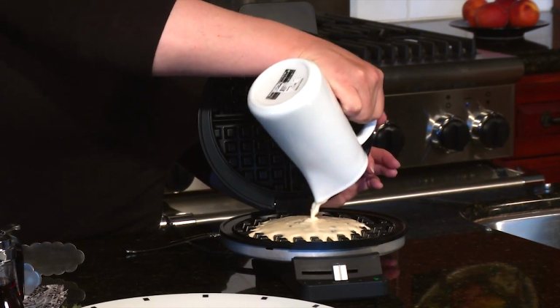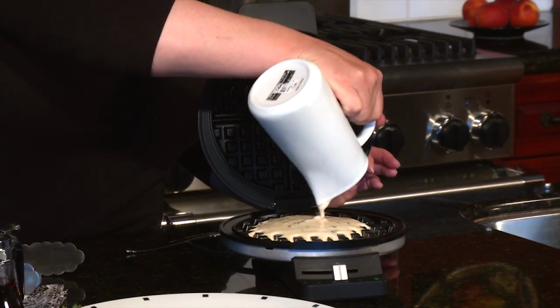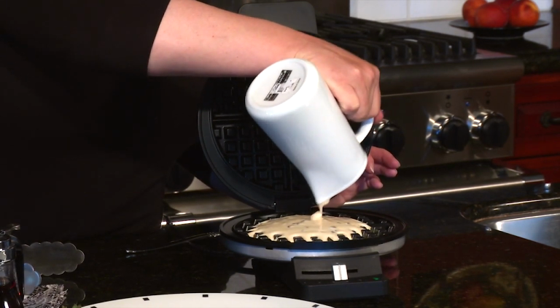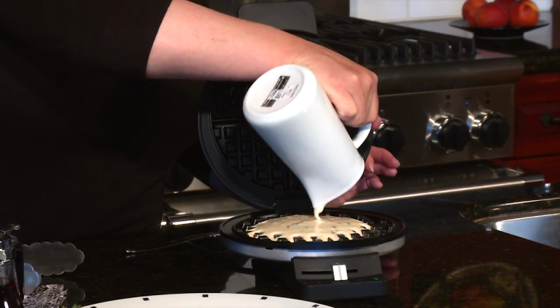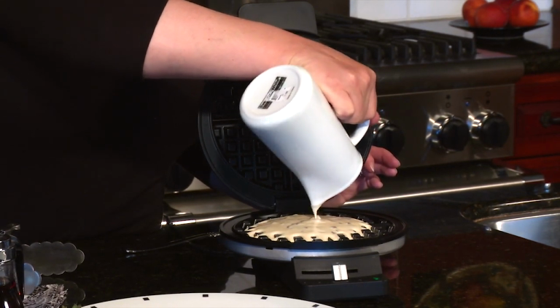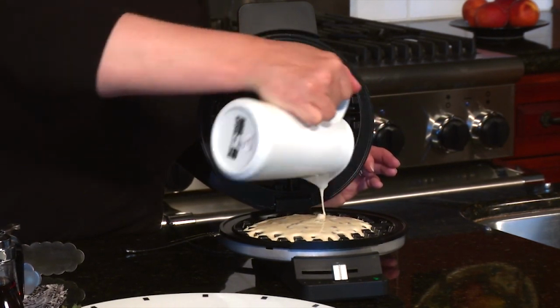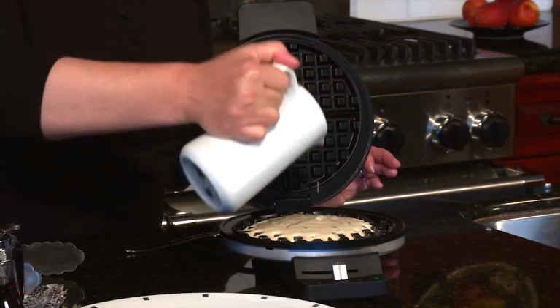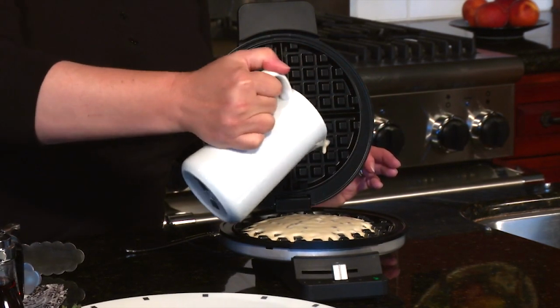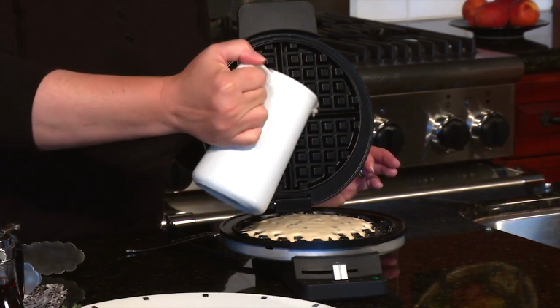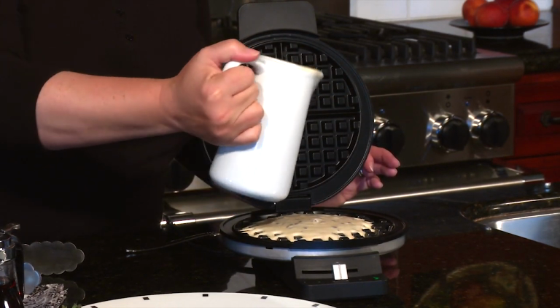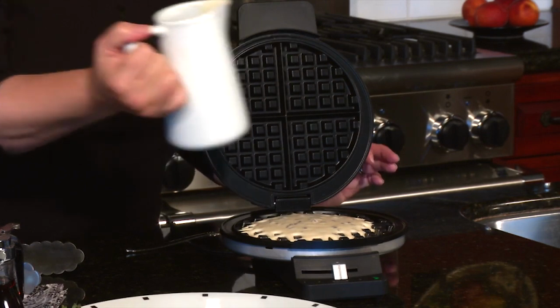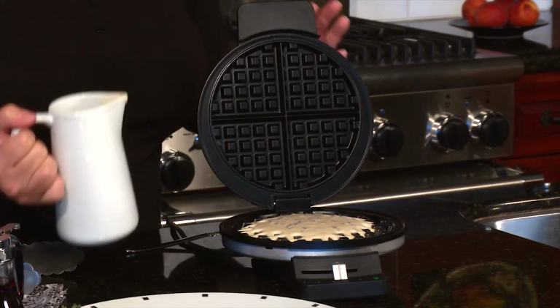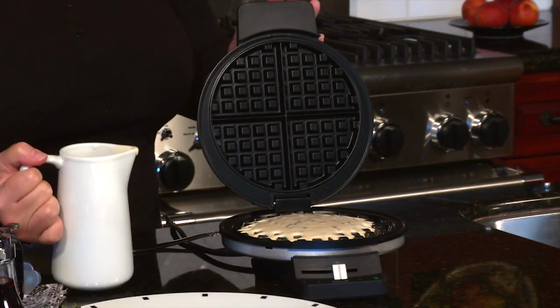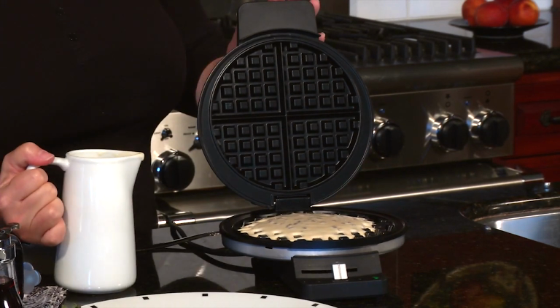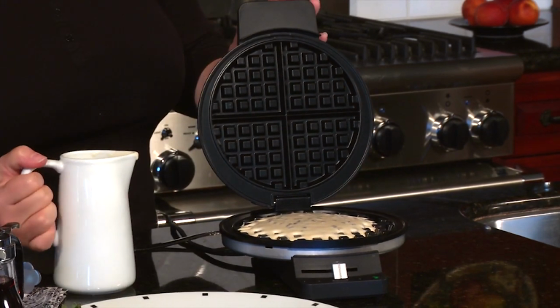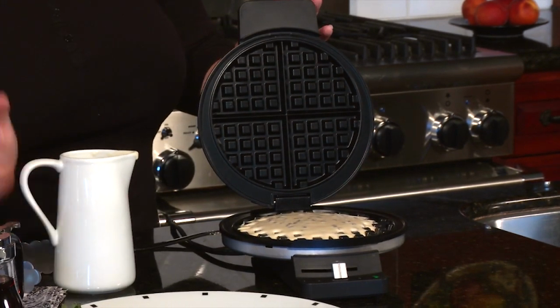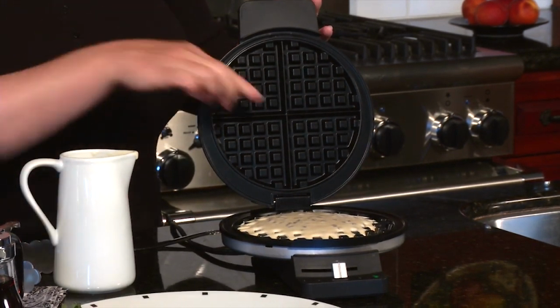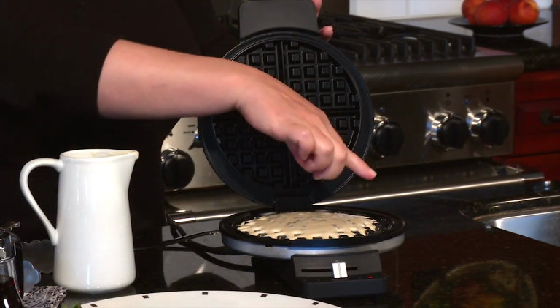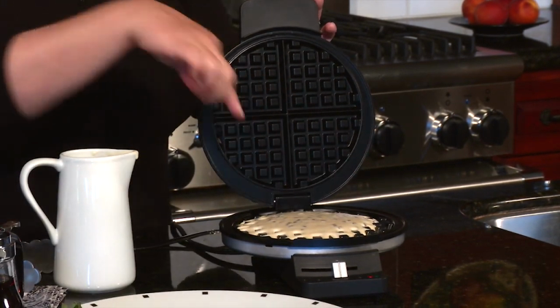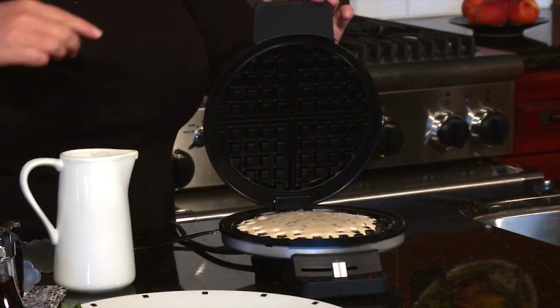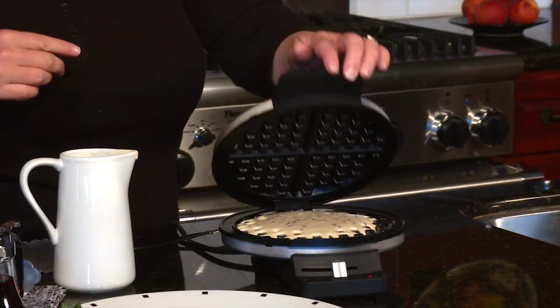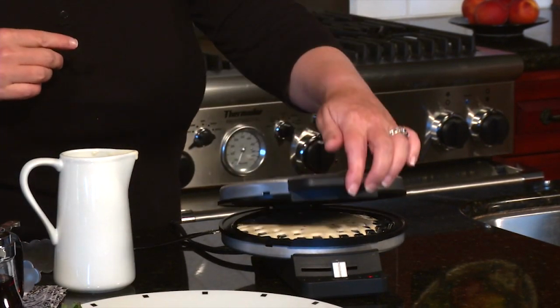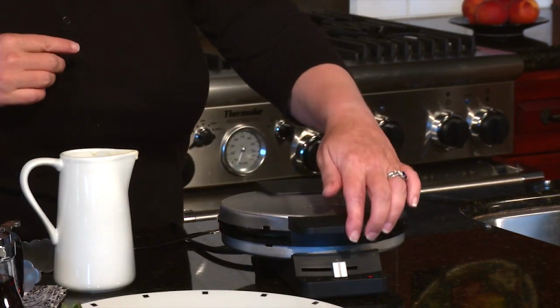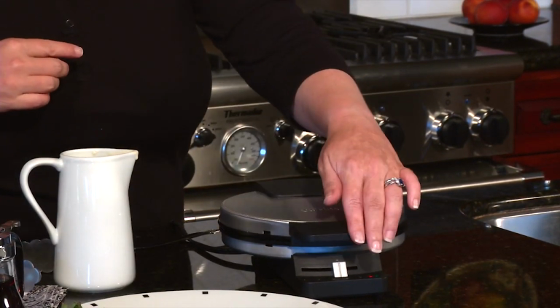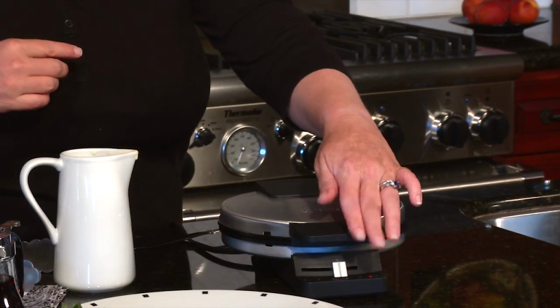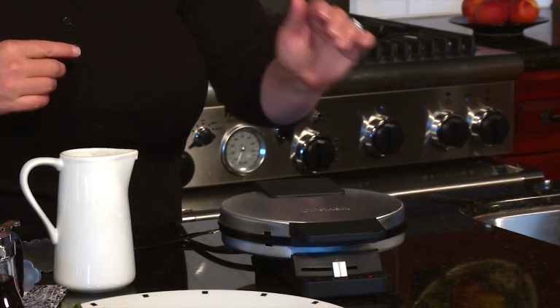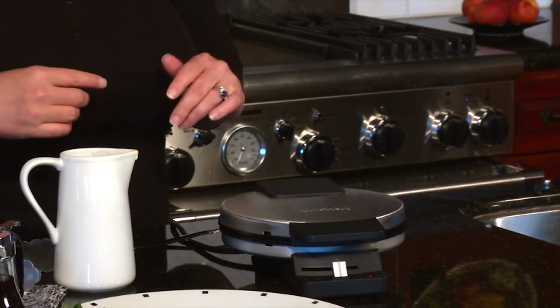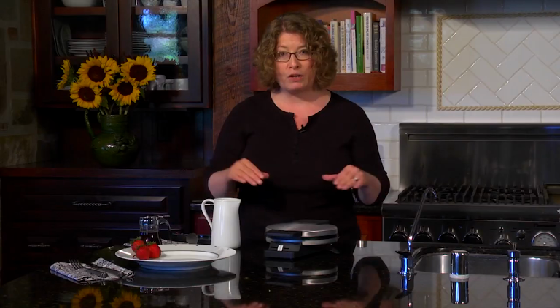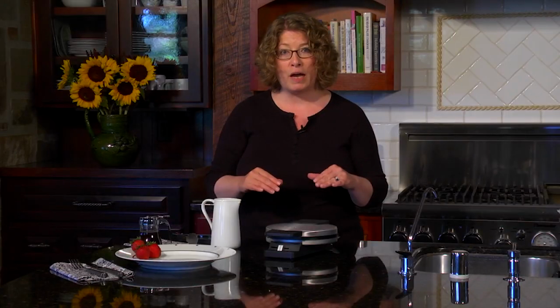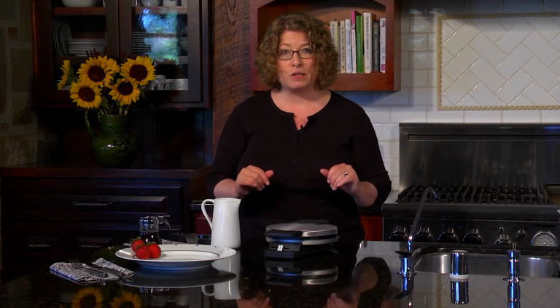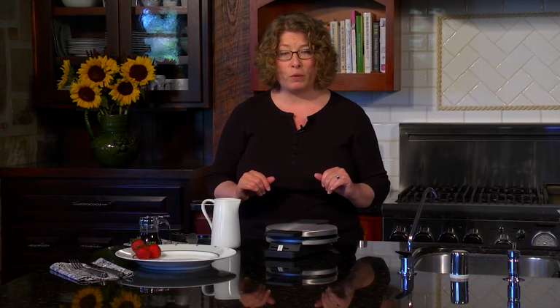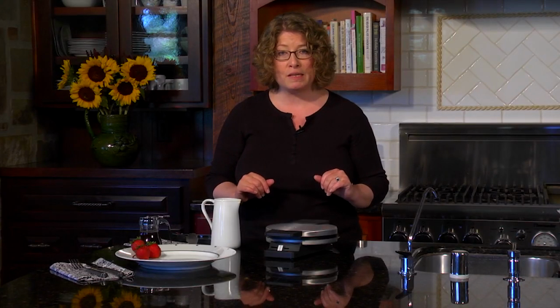Pour the batter right in the center and then we're going to close it. You'll notice it's also going to have four triangles, which you can actually cut into smaller pieces.